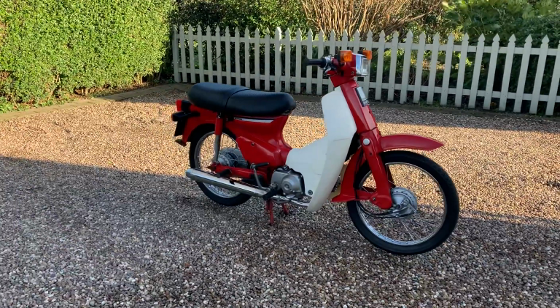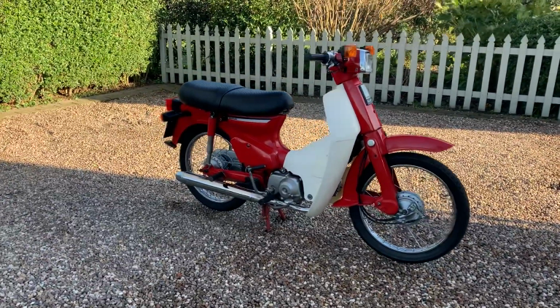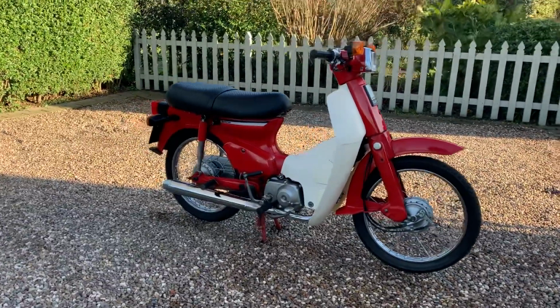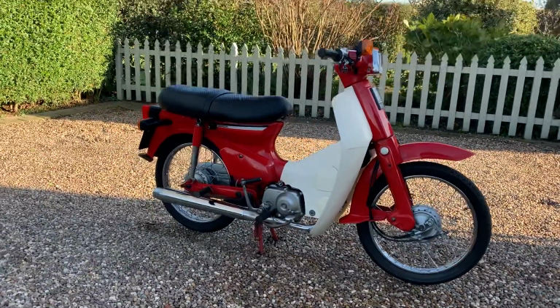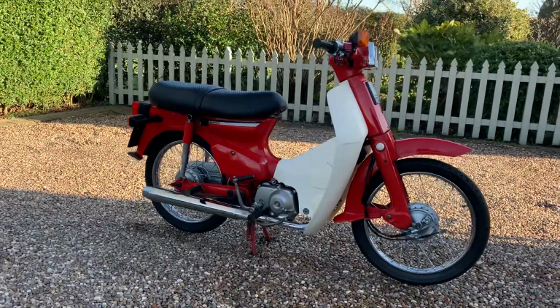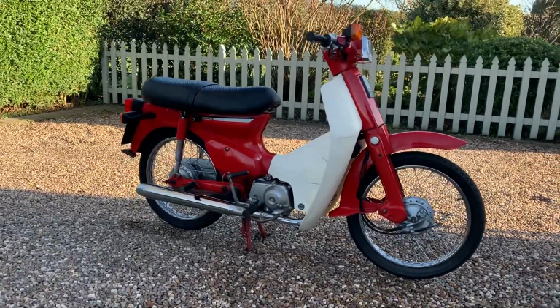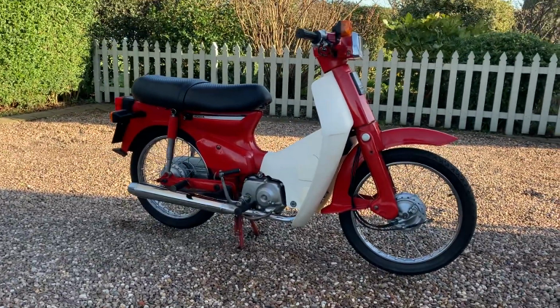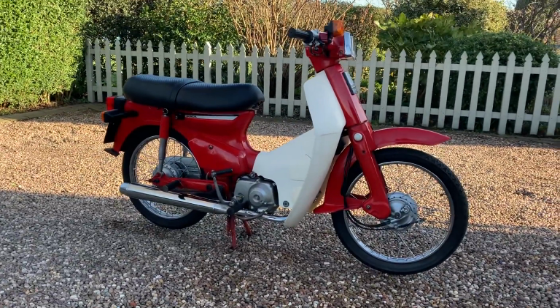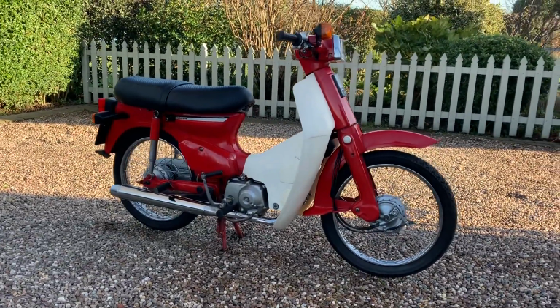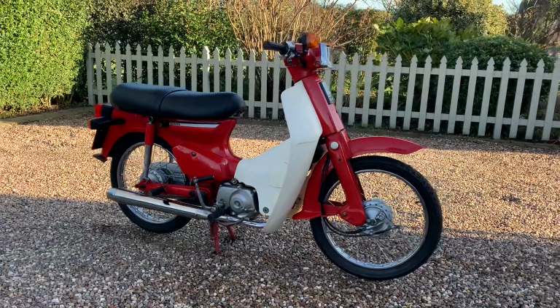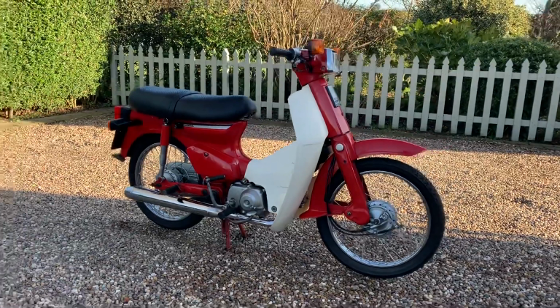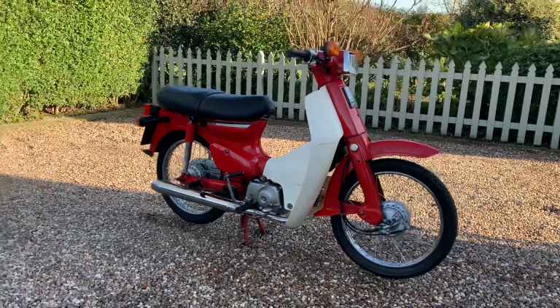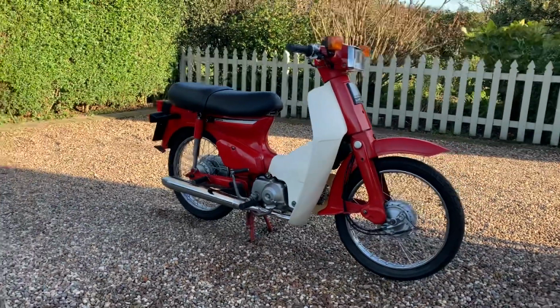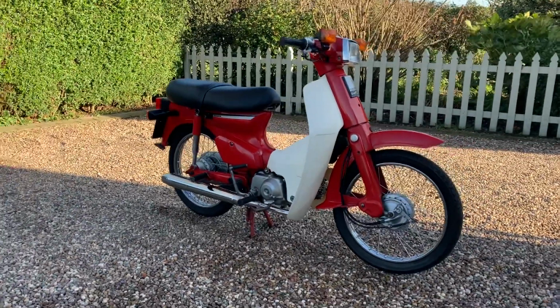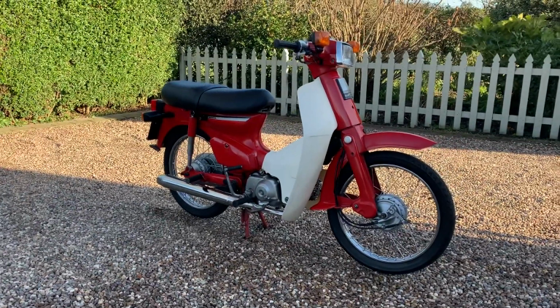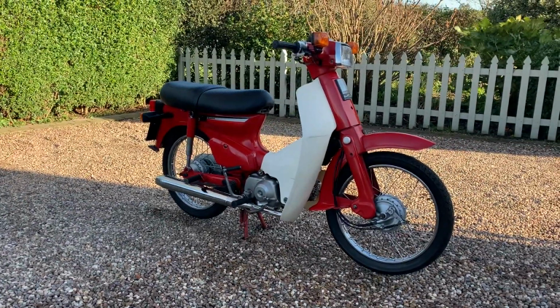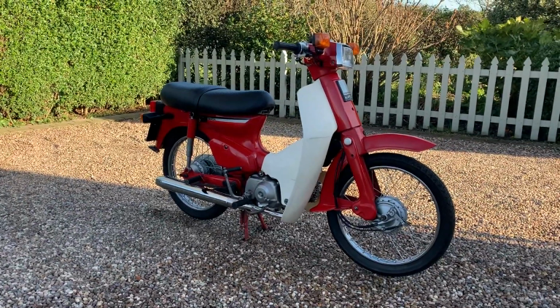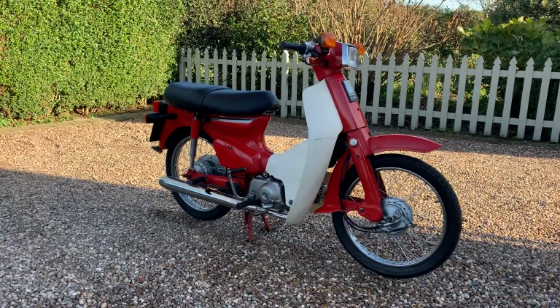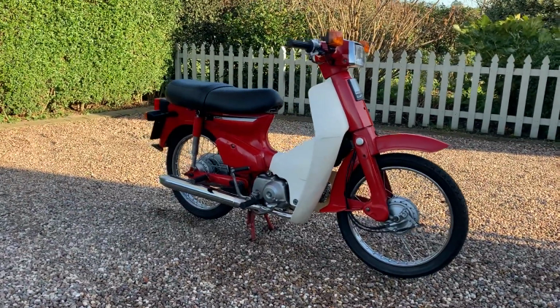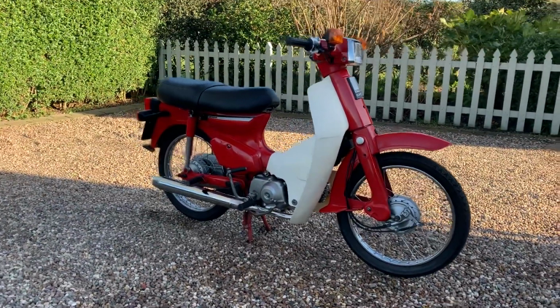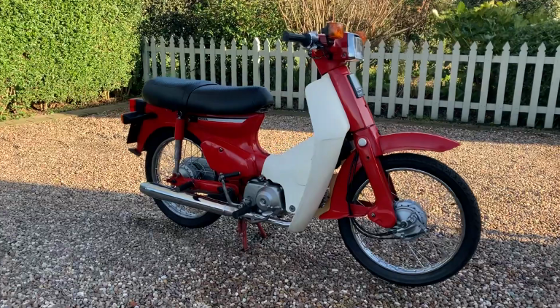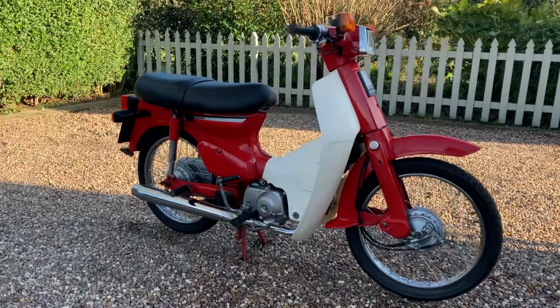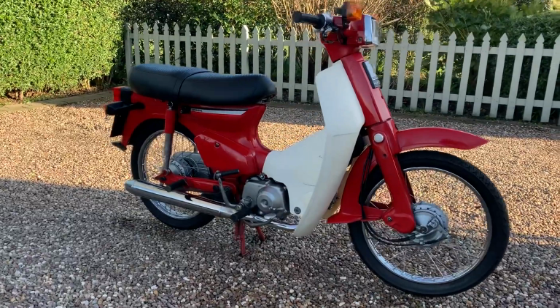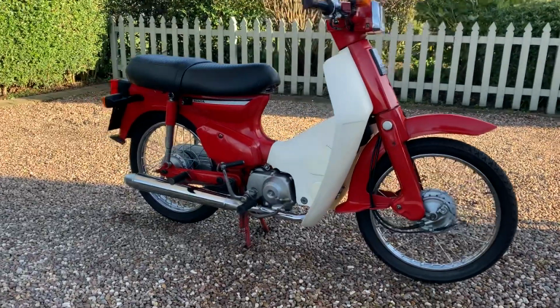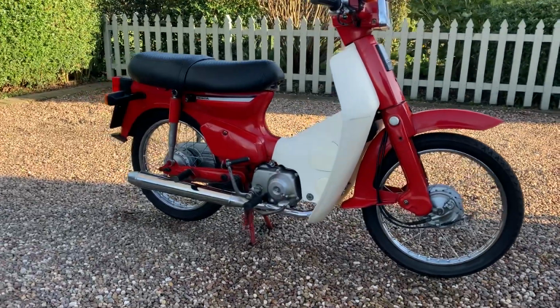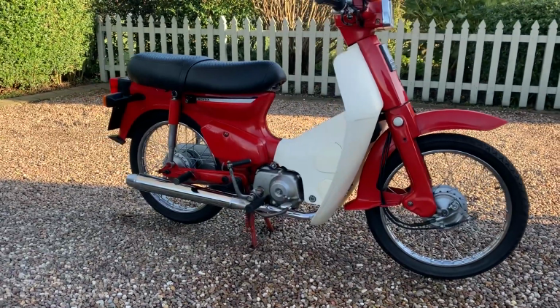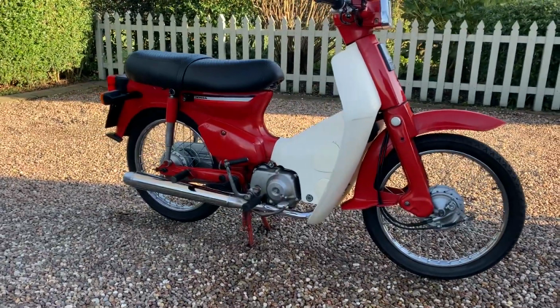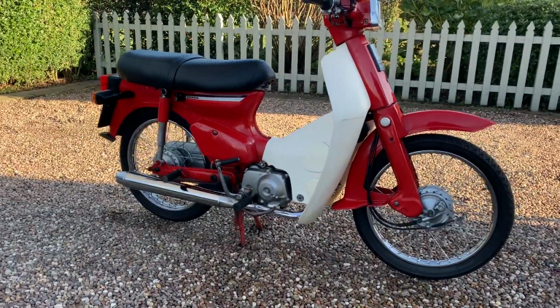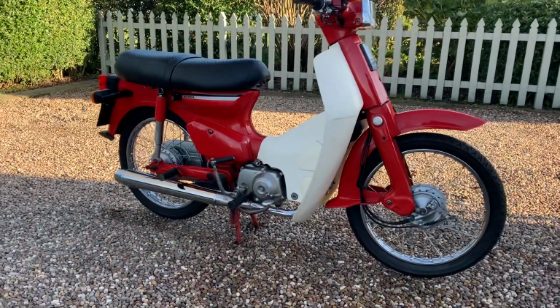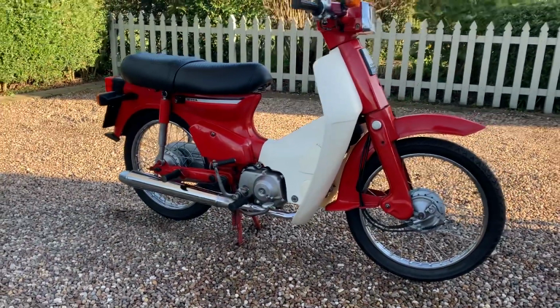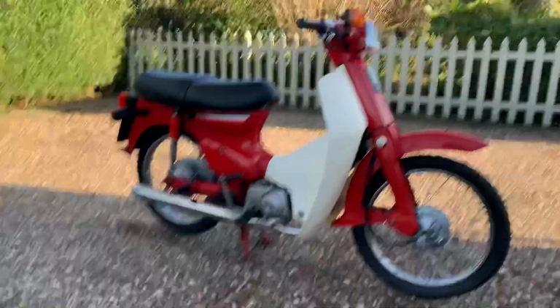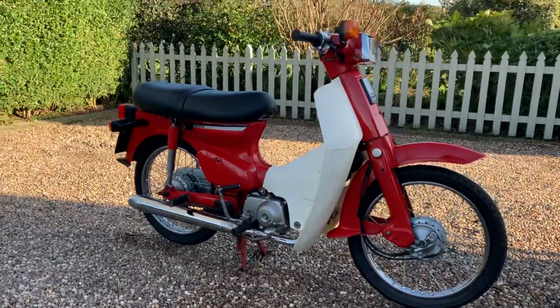I thought I'd video this quickly before I end up putting this one away with some of my bikes, because it is such a cracking little thing. So if you've got any questions at all, just get in touch. Thanks a lot.